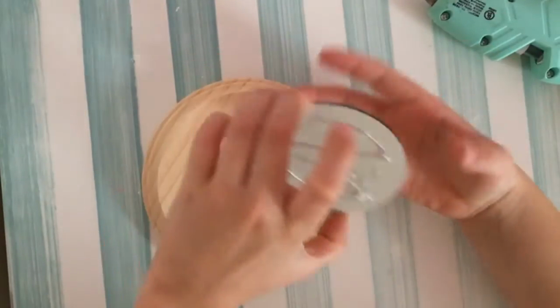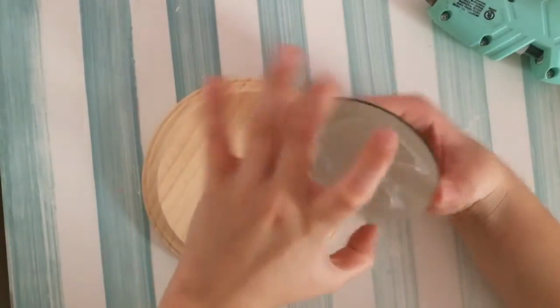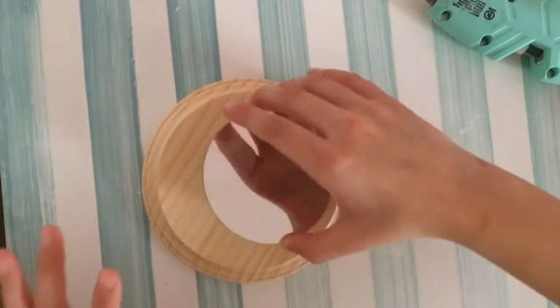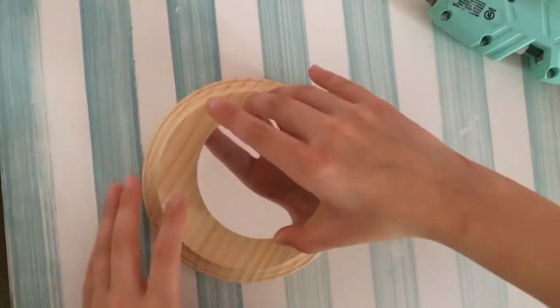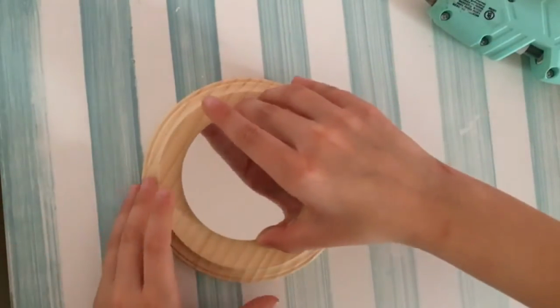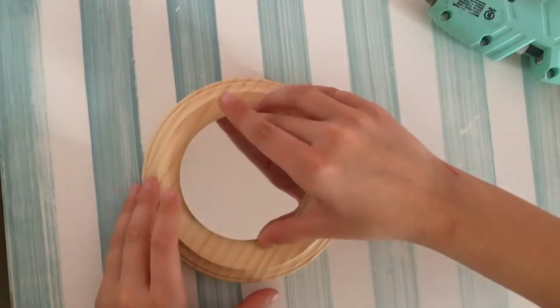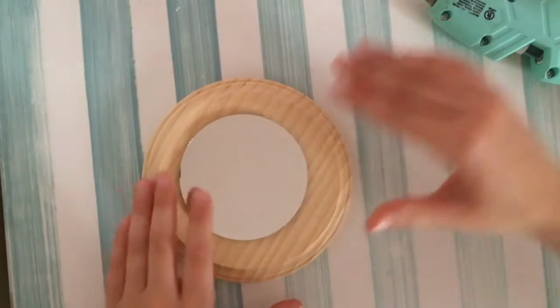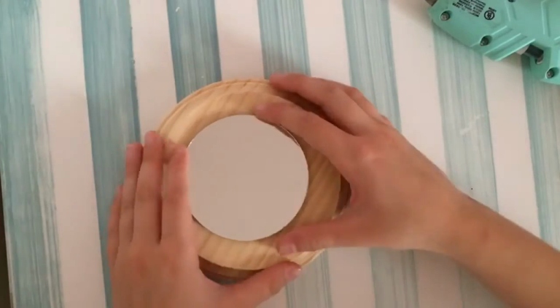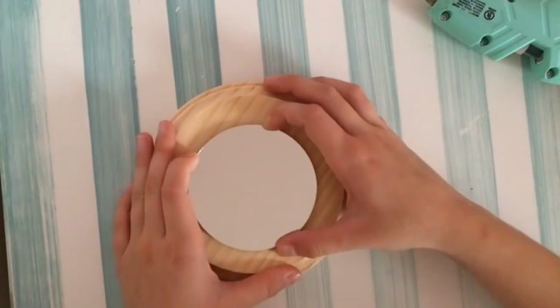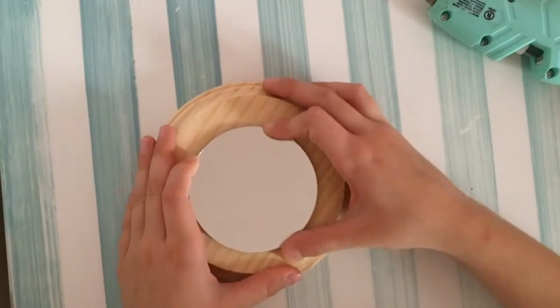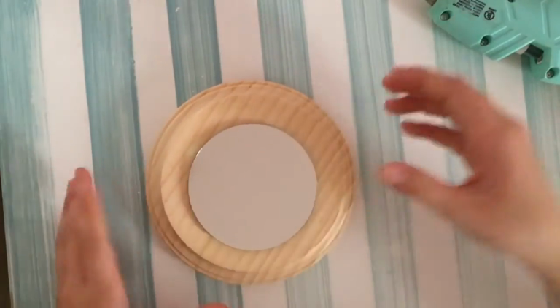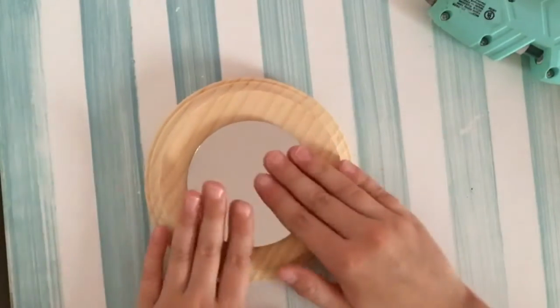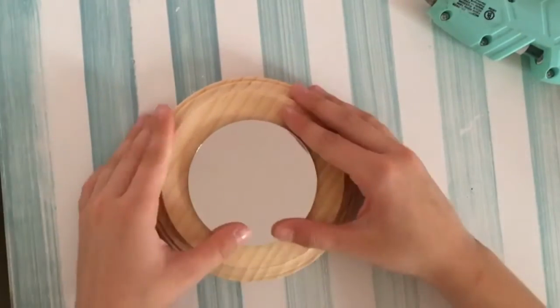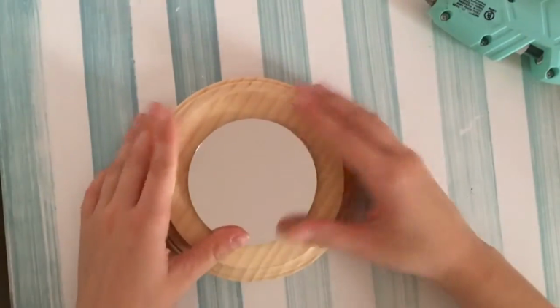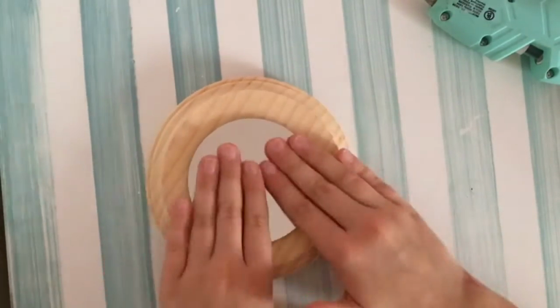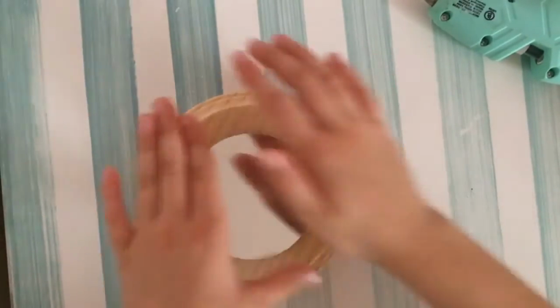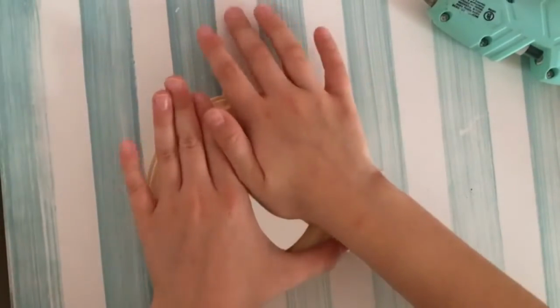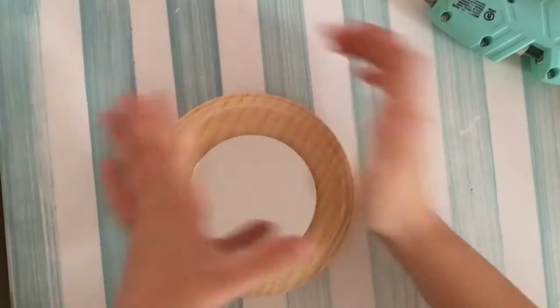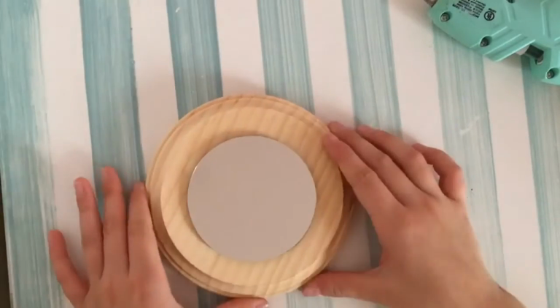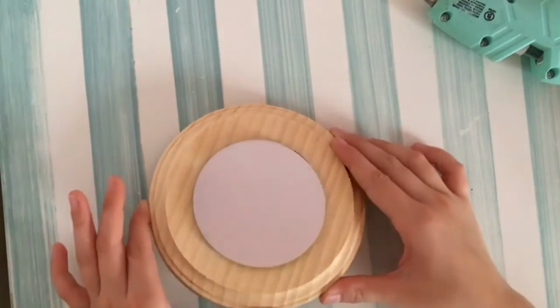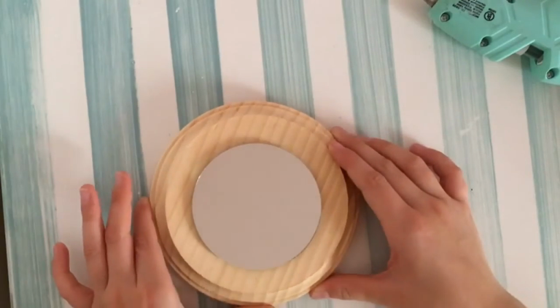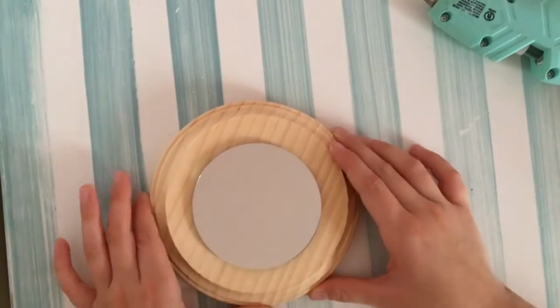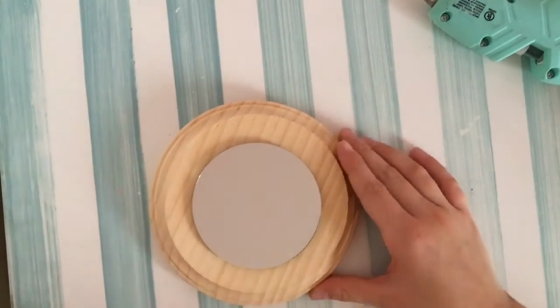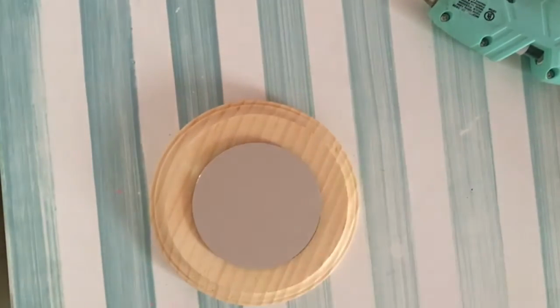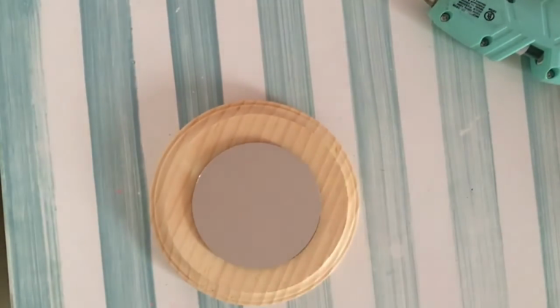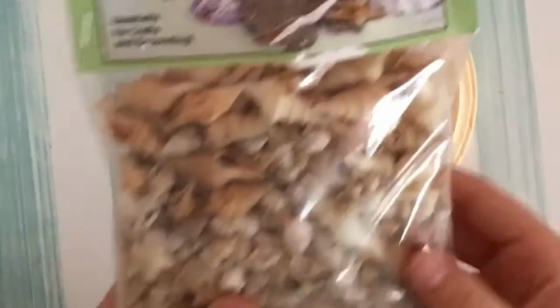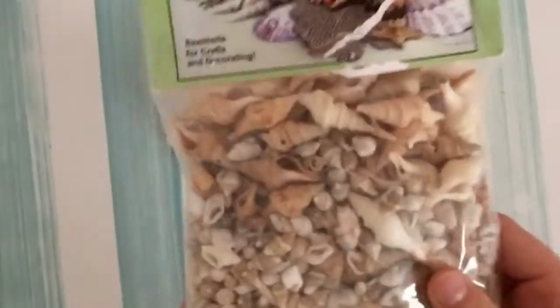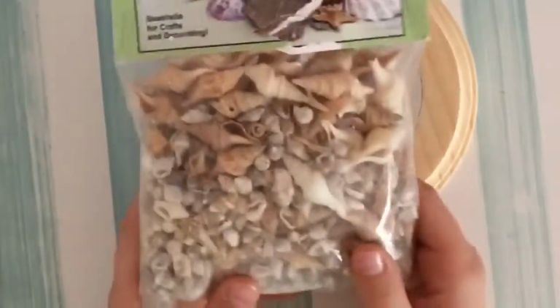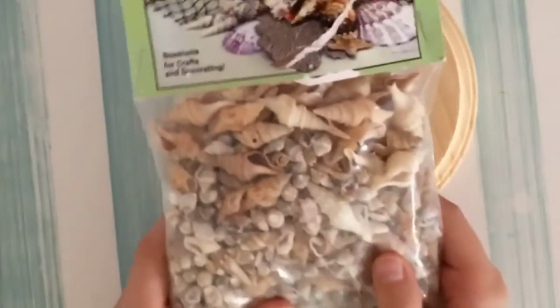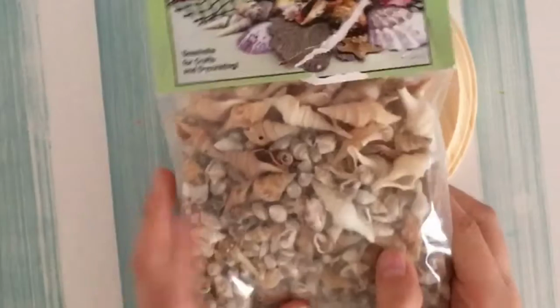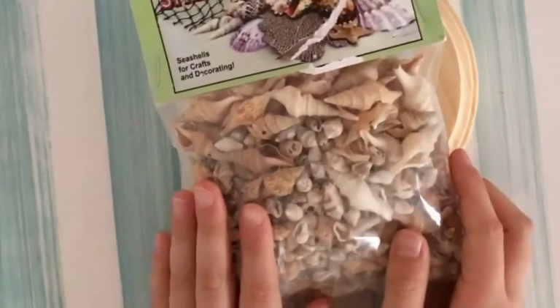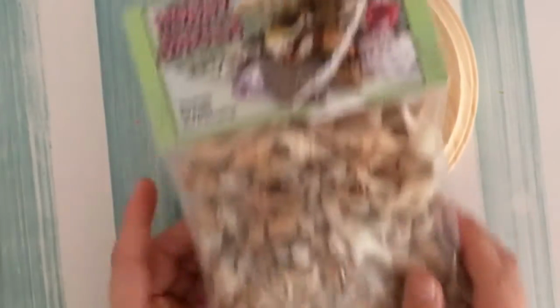Now I'm going to flip it over and press on it to make sure it's stuck to the wood. And it's all good.